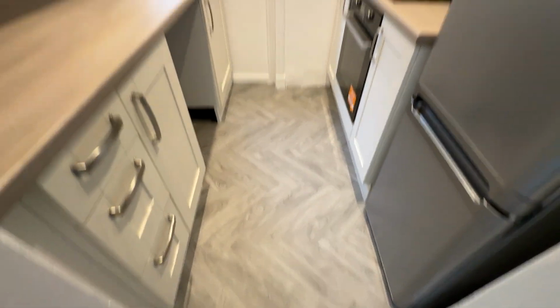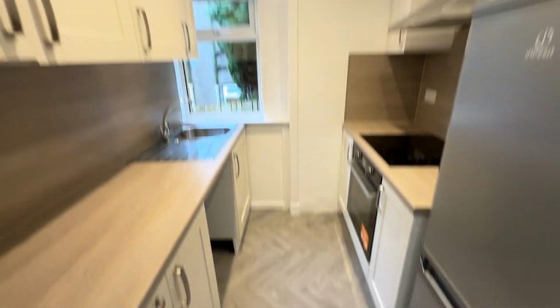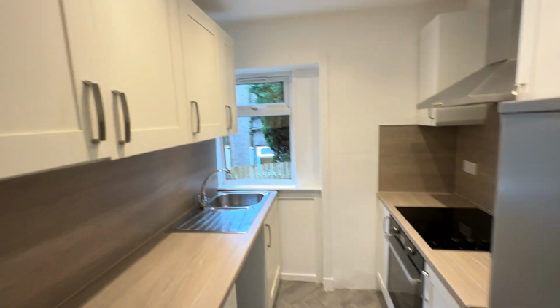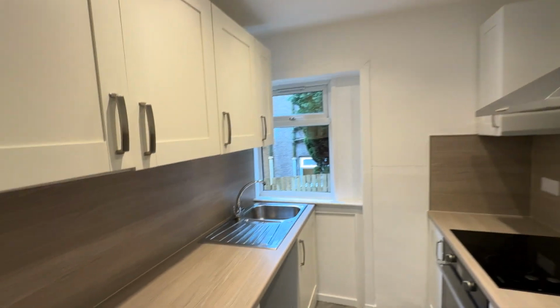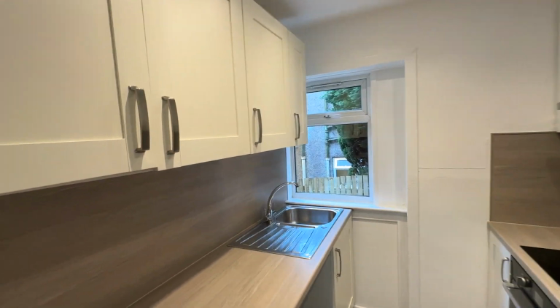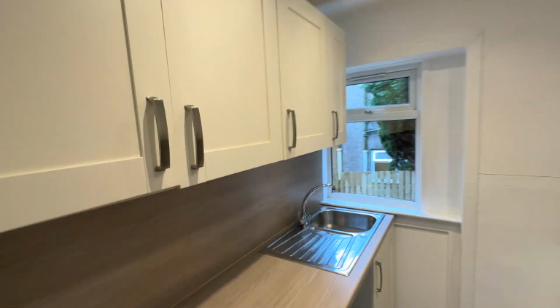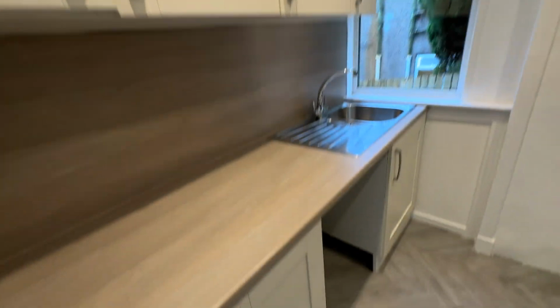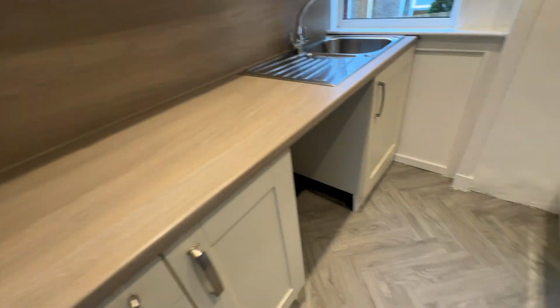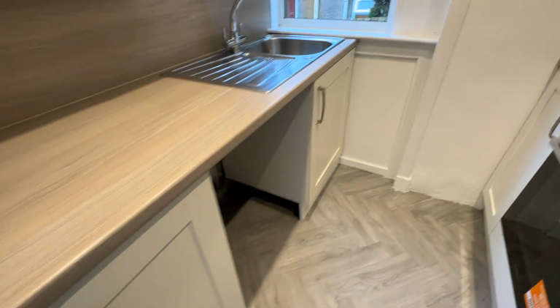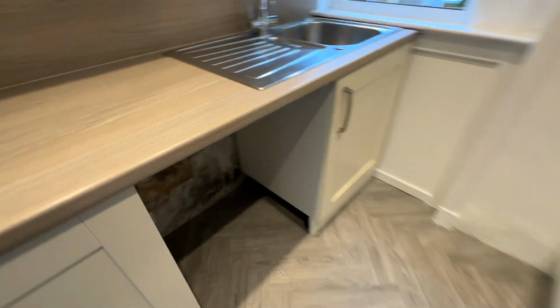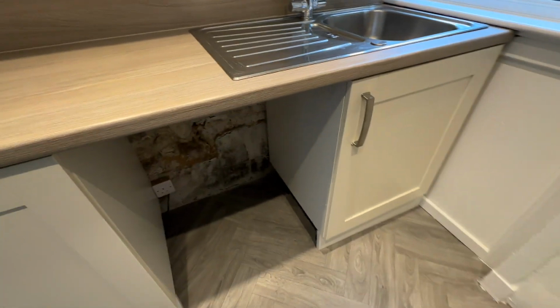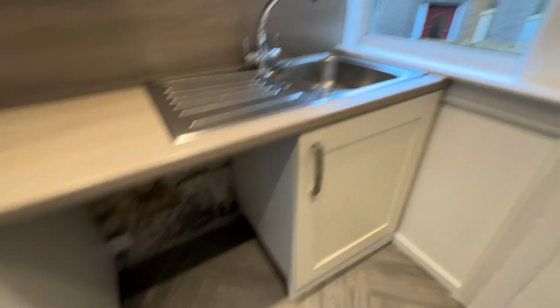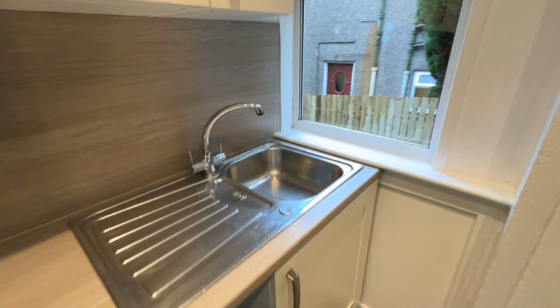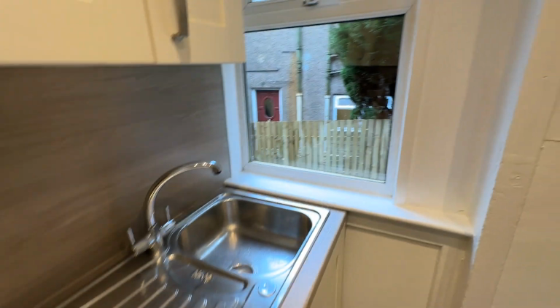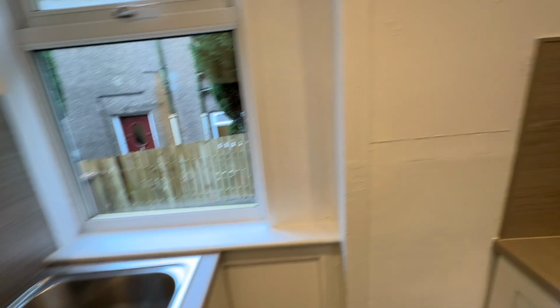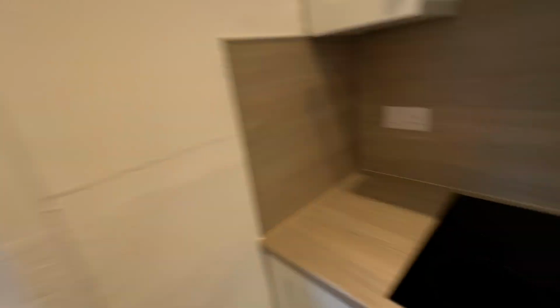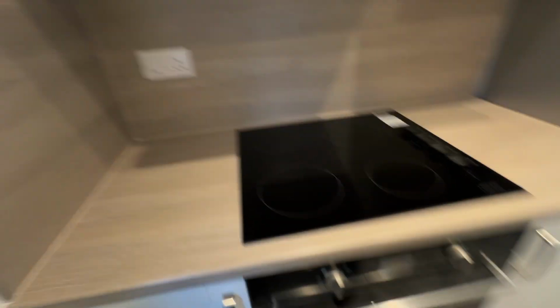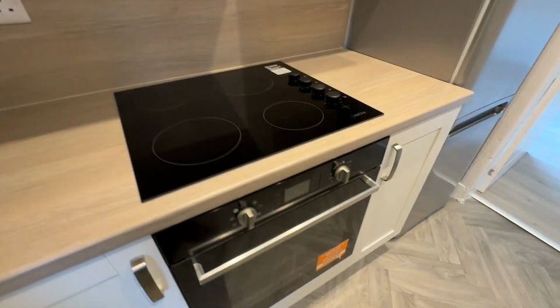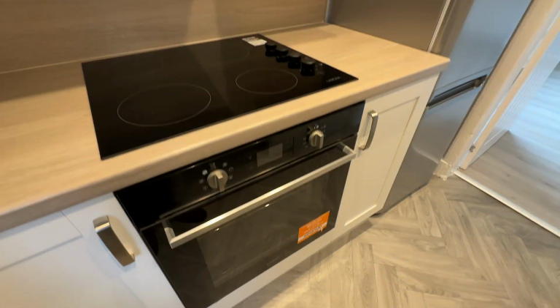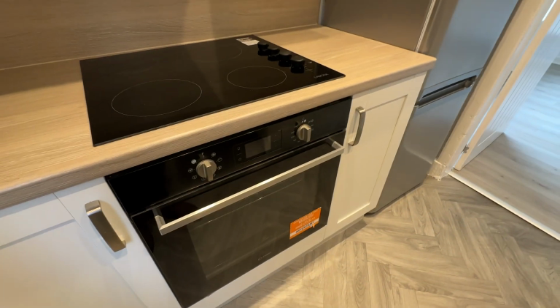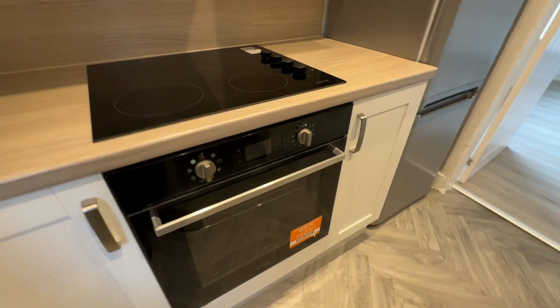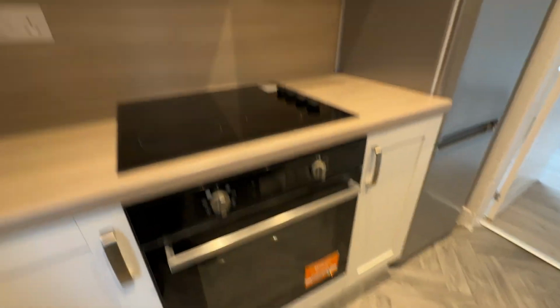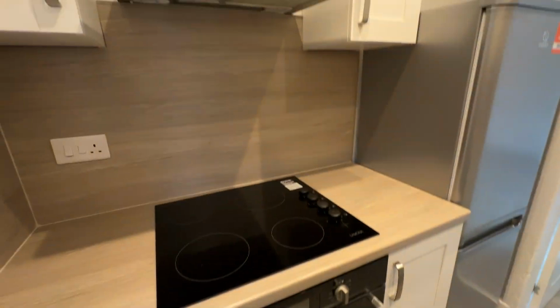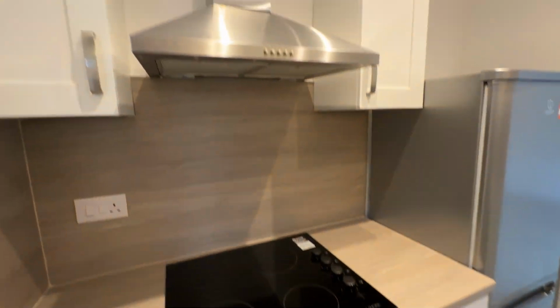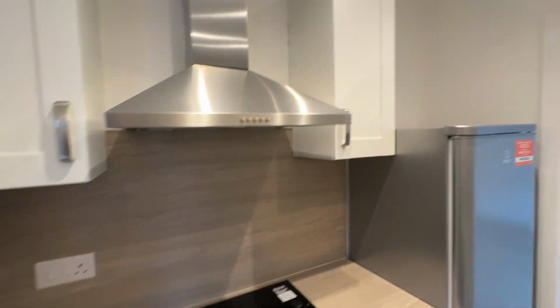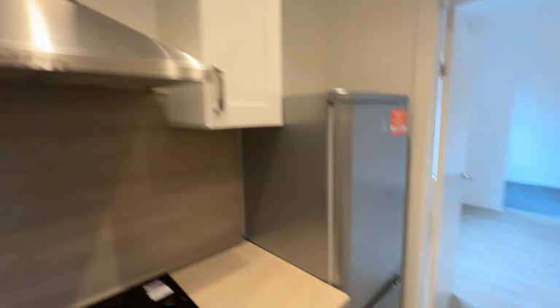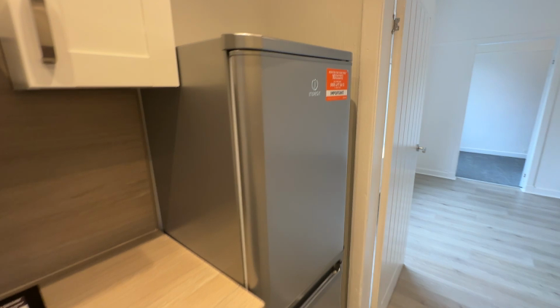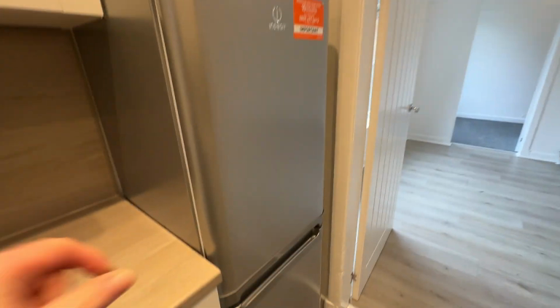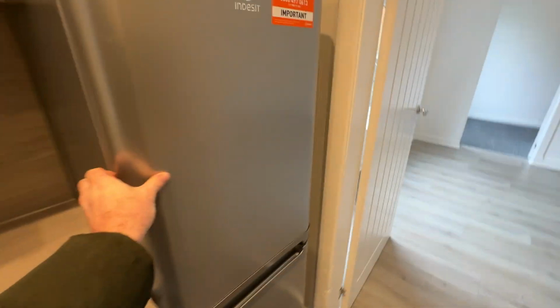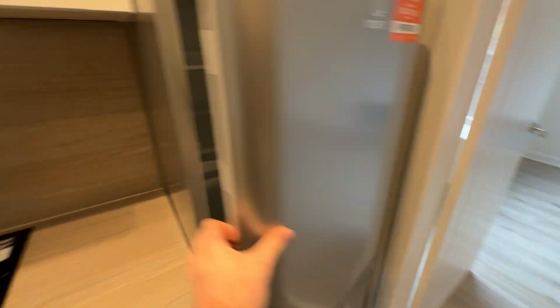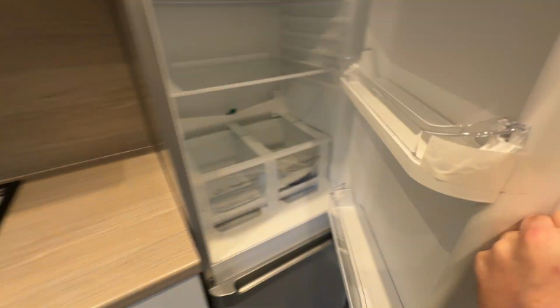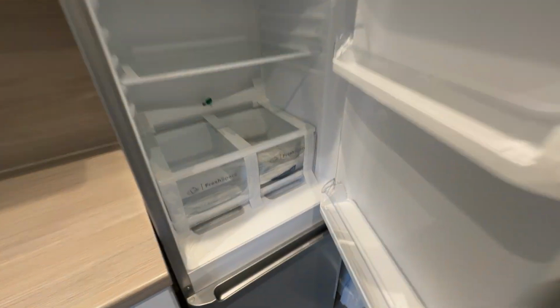New flooring, redecorated, quite a bit of cupboard space there. The washing machine is not included, but you have an electric oven, extractor, and that looks like a new fridge freezer as well.